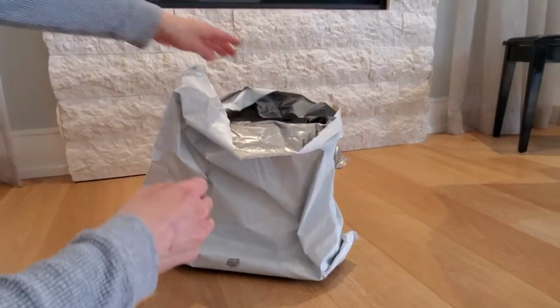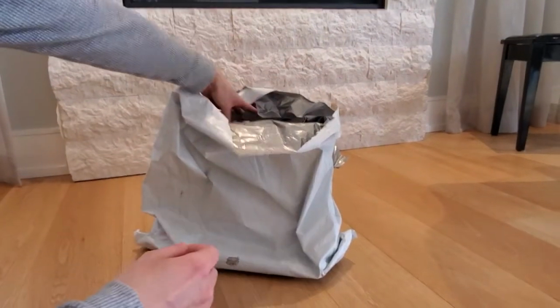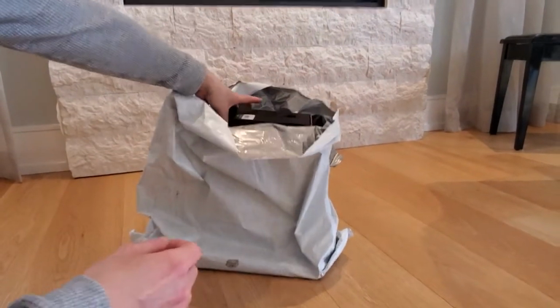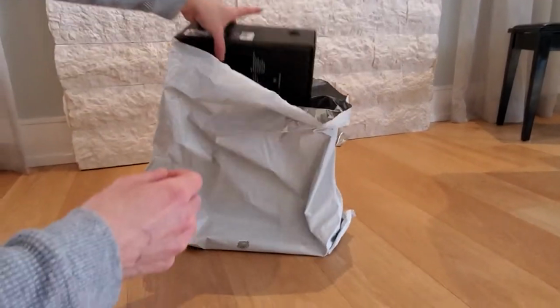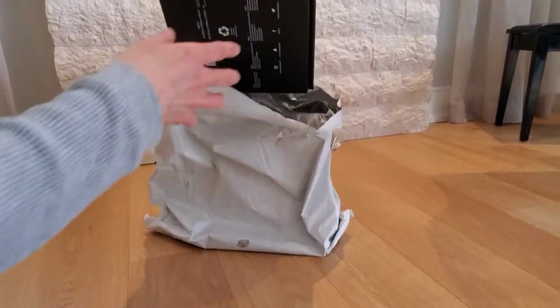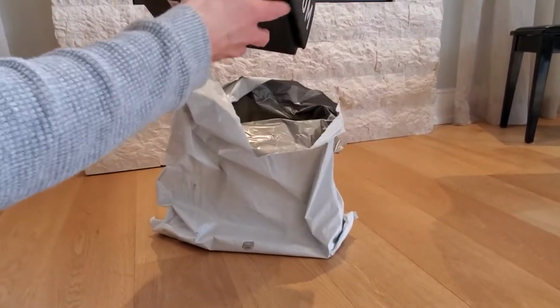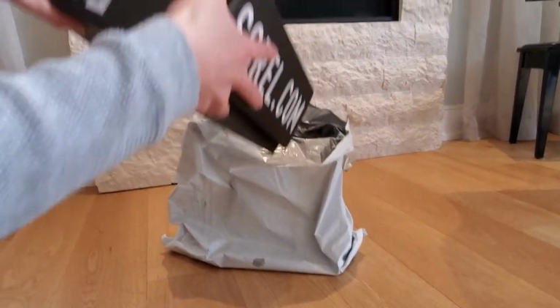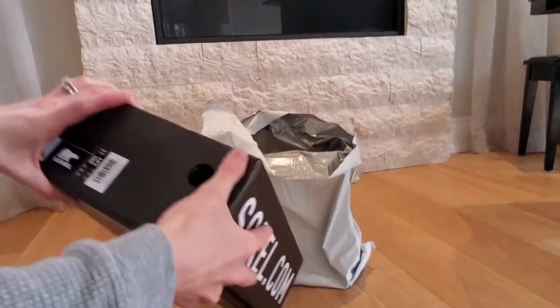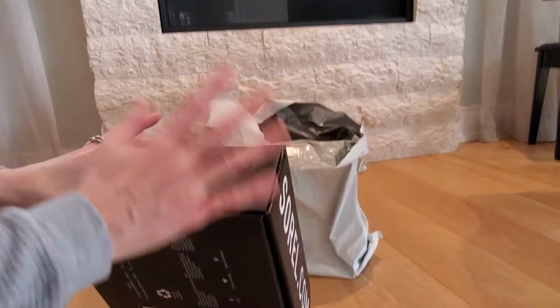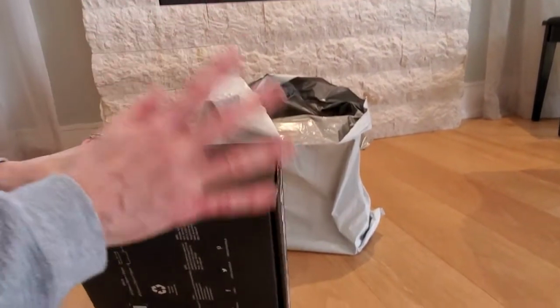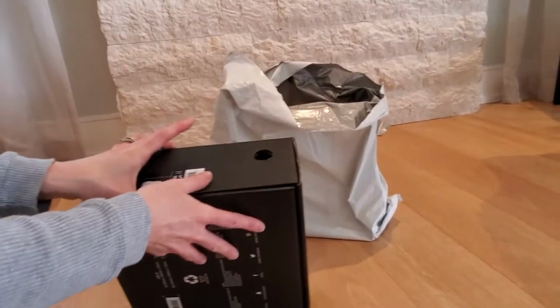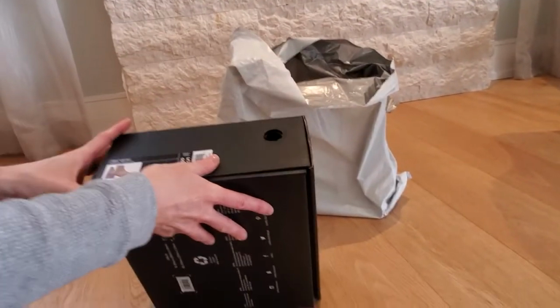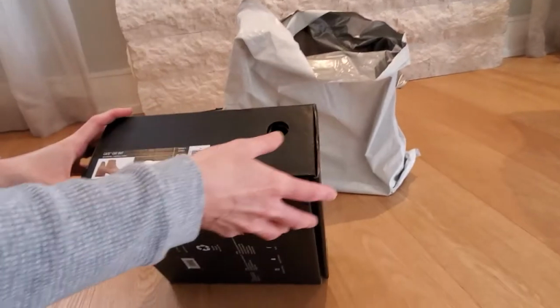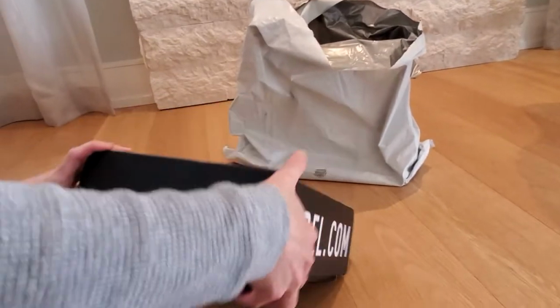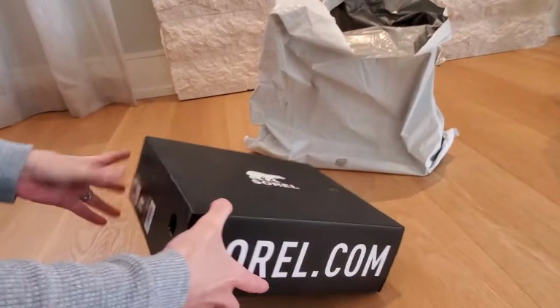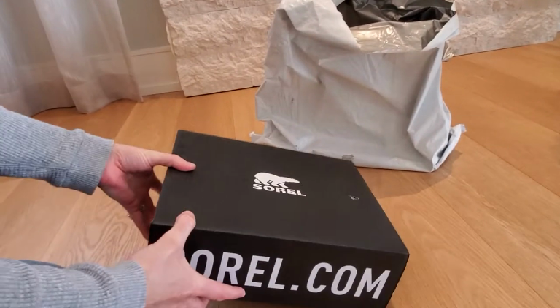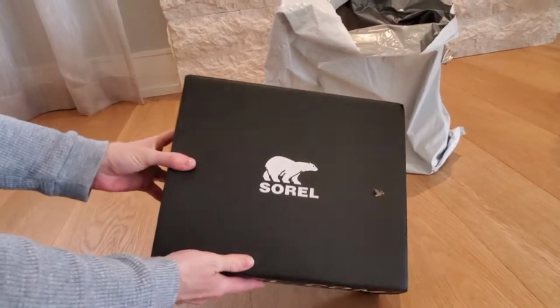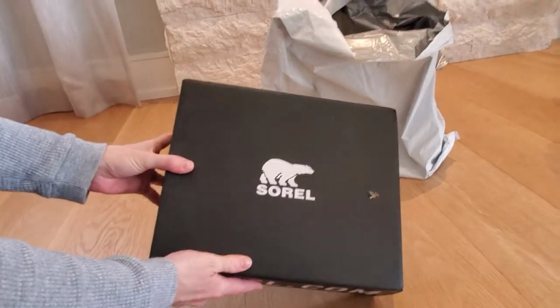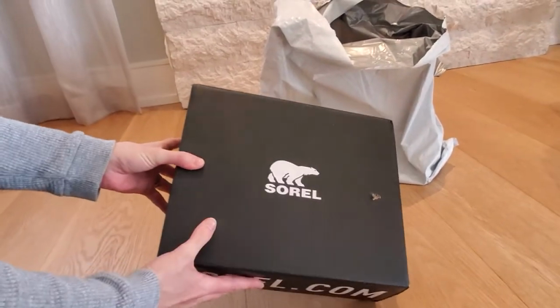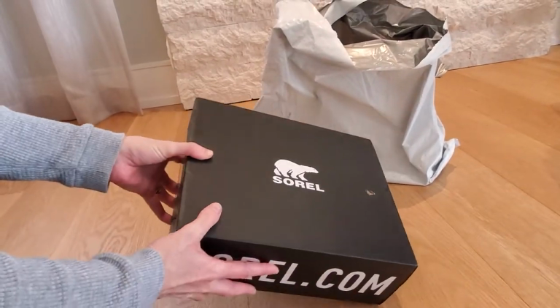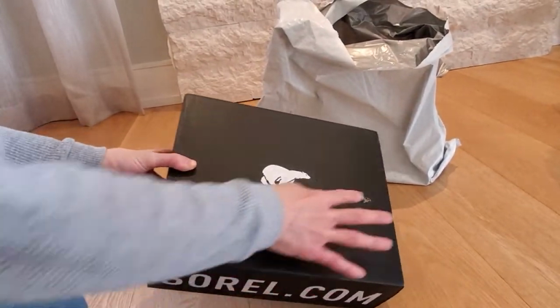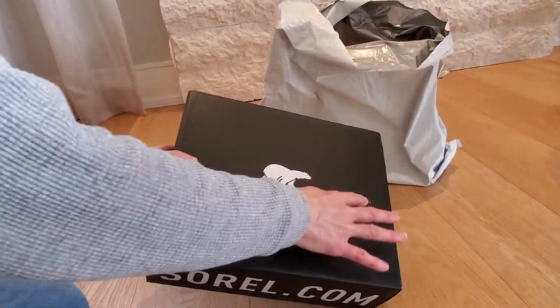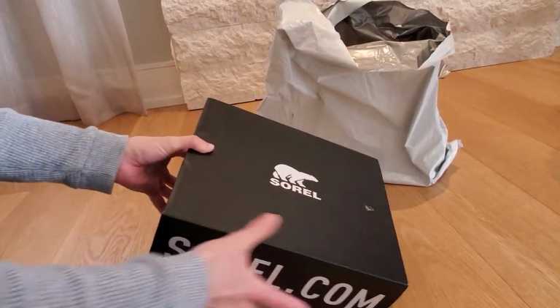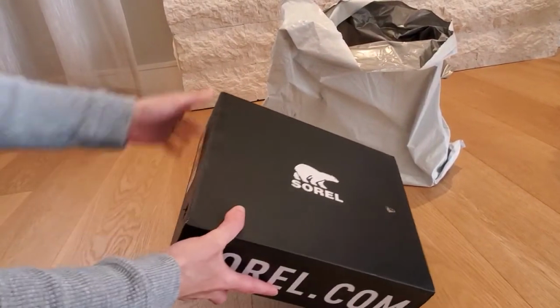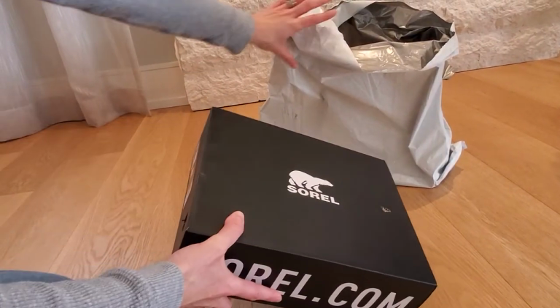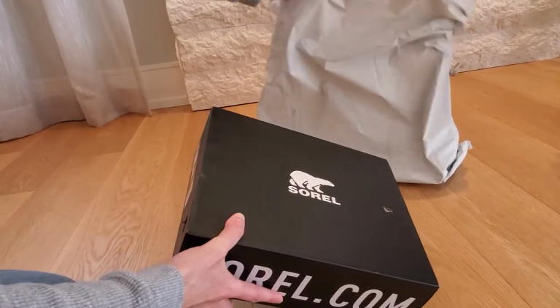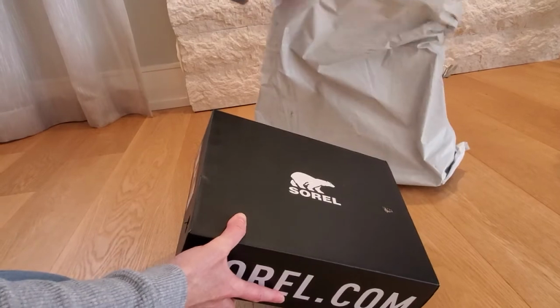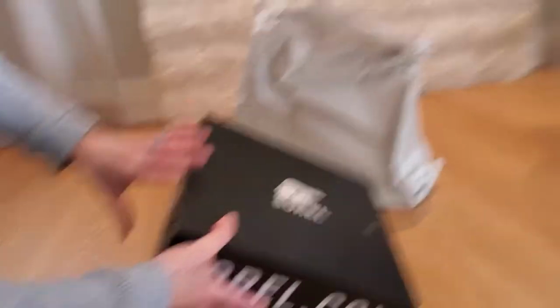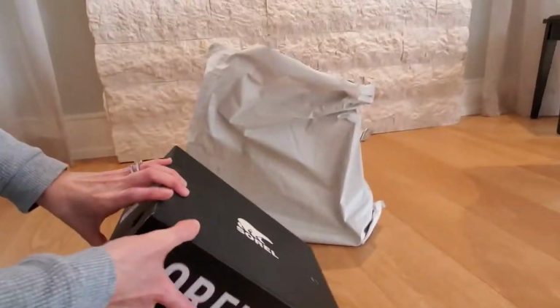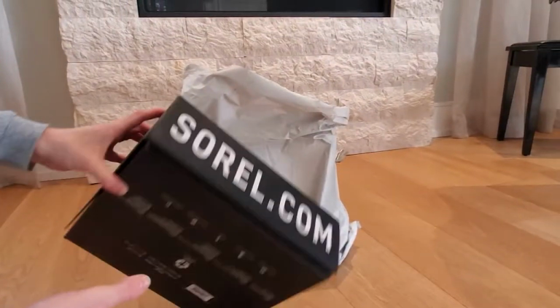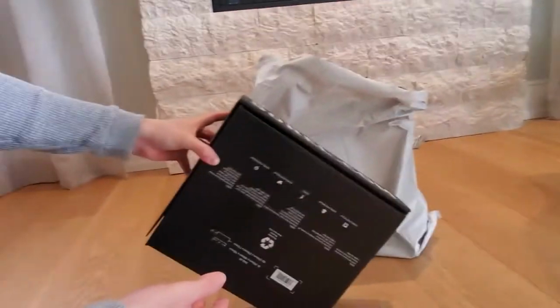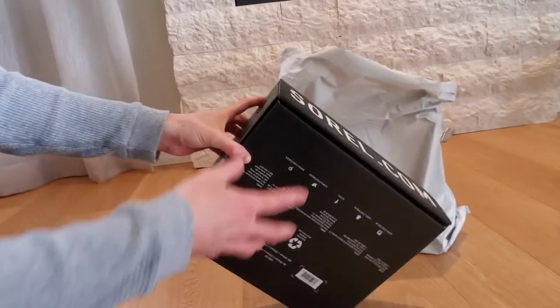The second part of that order — I was only going to order the shearling ones, but then I did see, oh, more box damage. I don't know why they sent it in this bag, but I should really put it in the box.